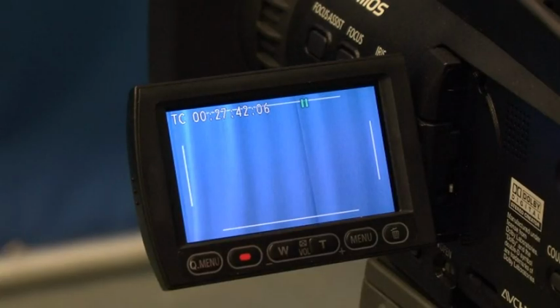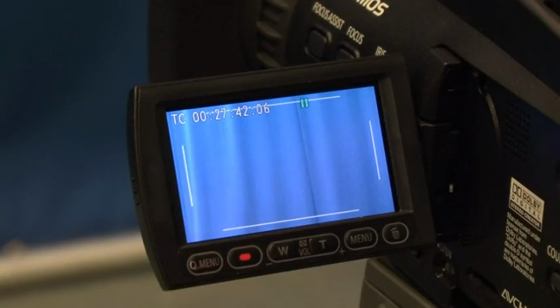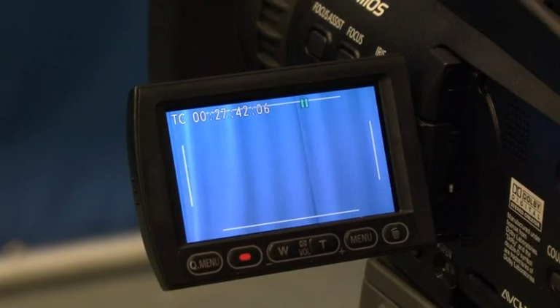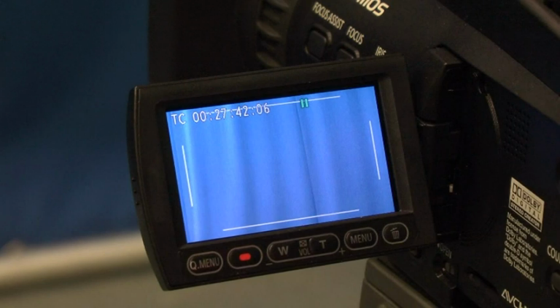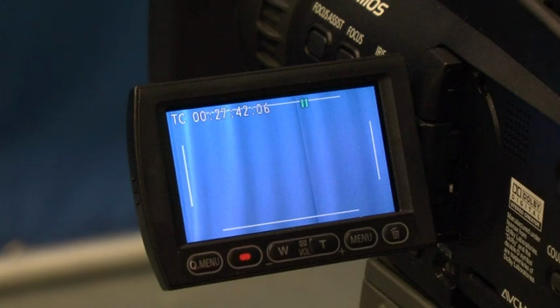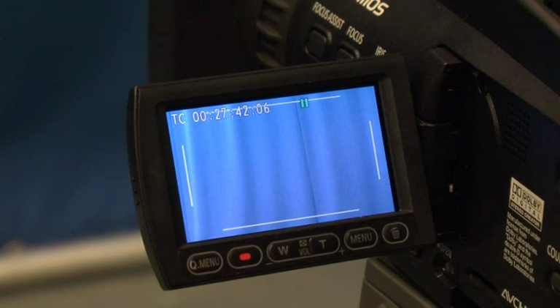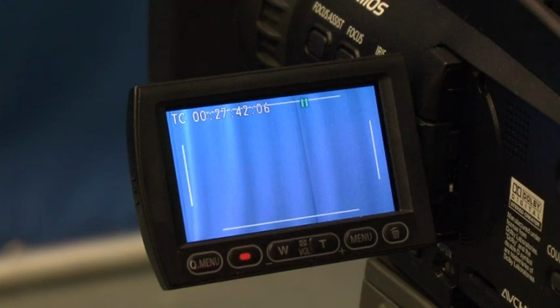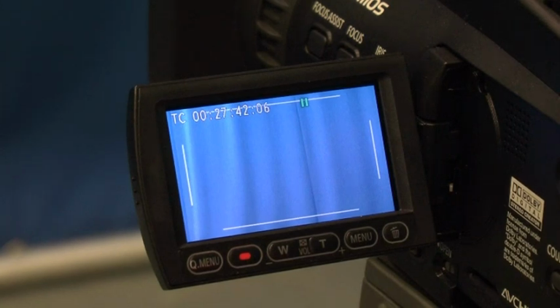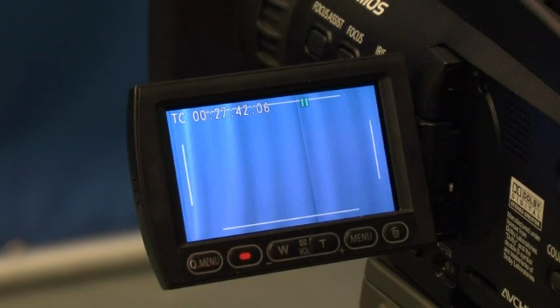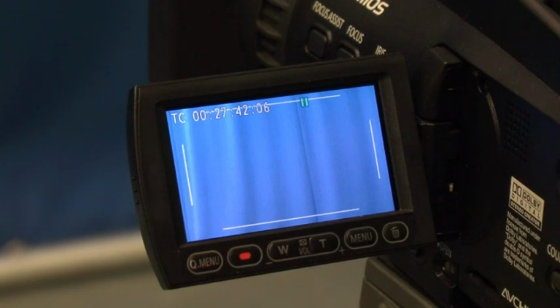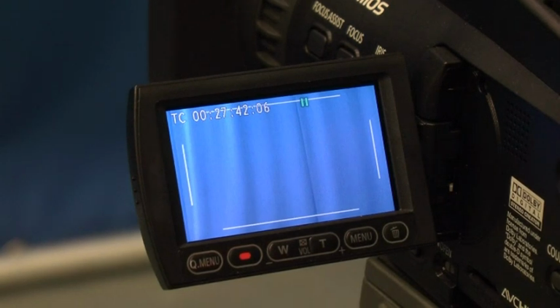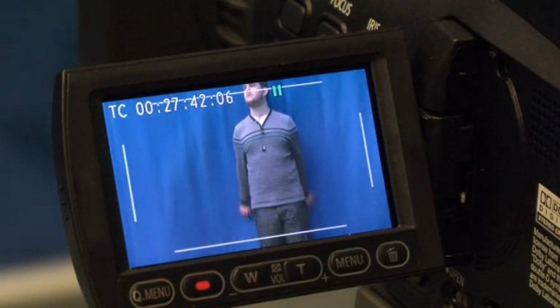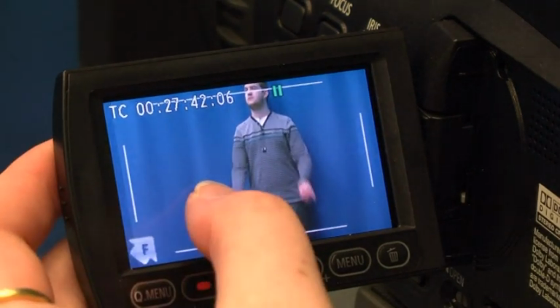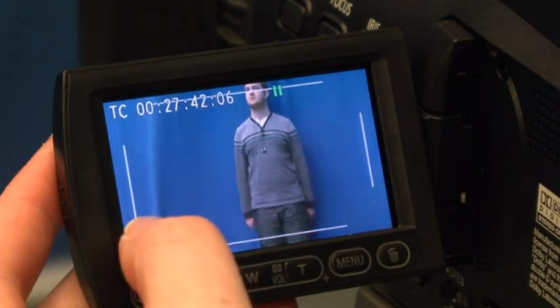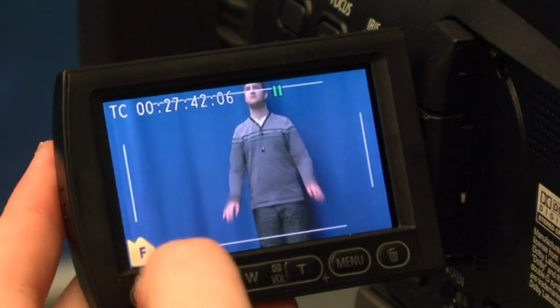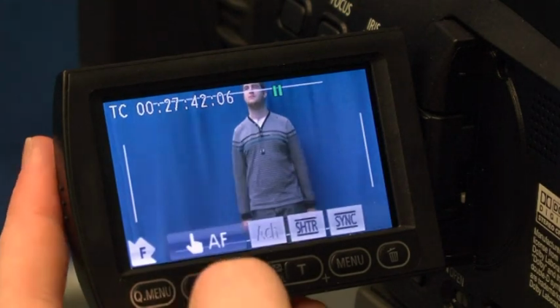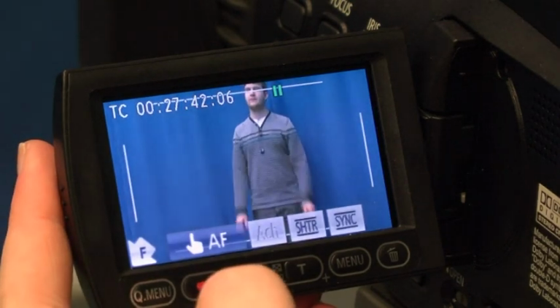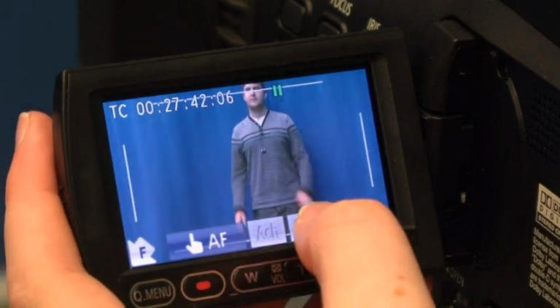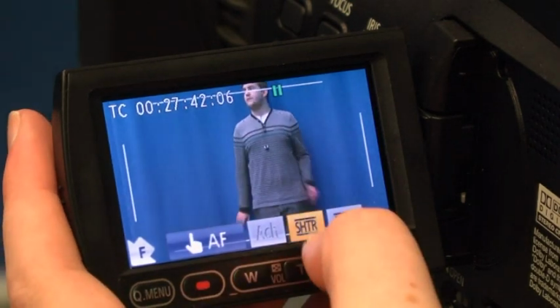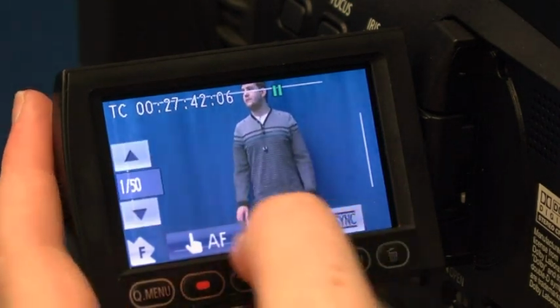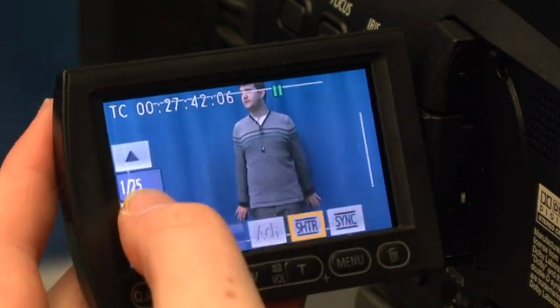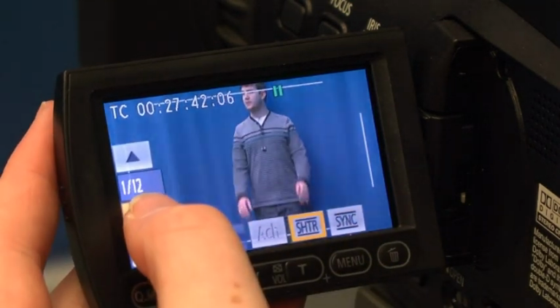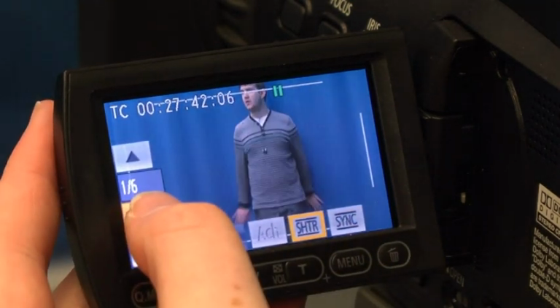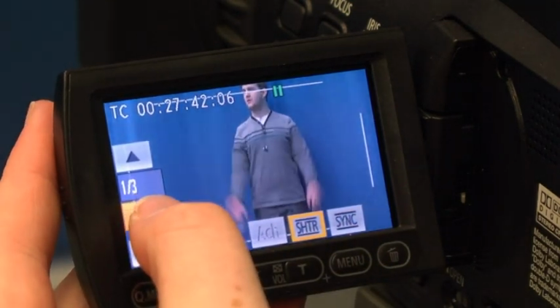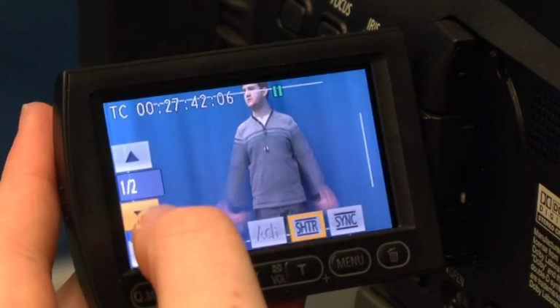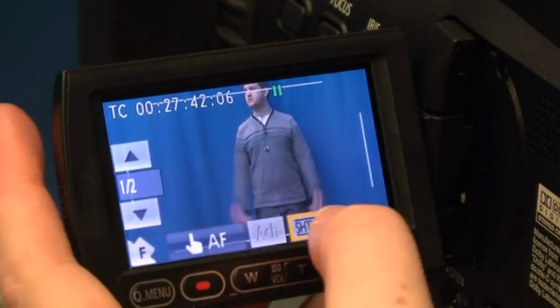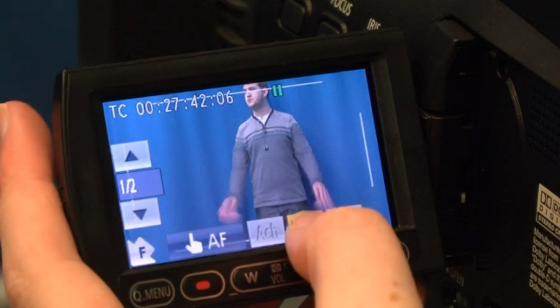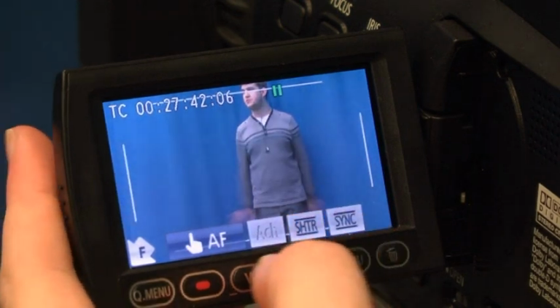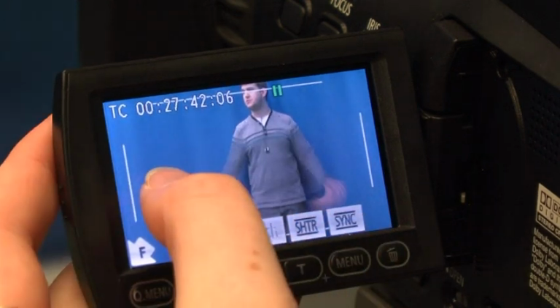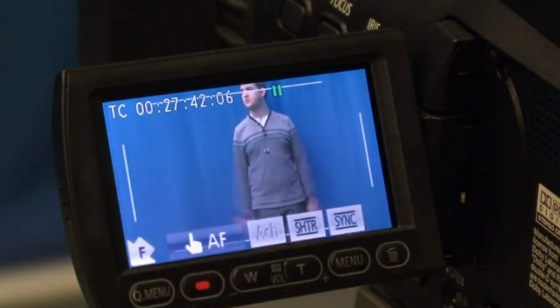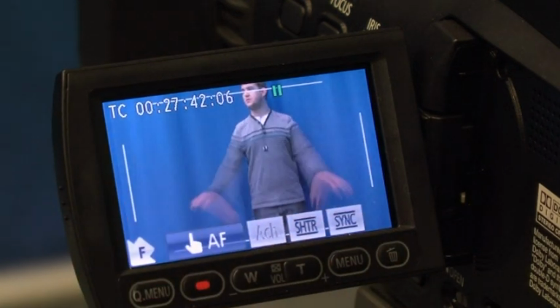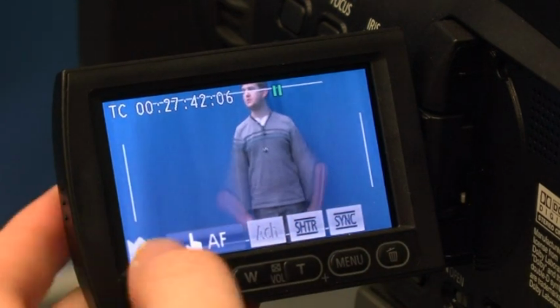Now we are going to change the shutter speed or ISO speed. To do this press the F arrow button, then press shutter and press the arrows up or down accordingly, and then close everything.